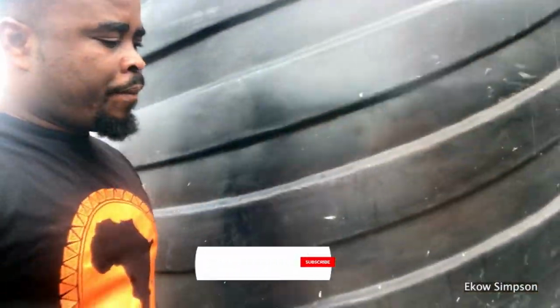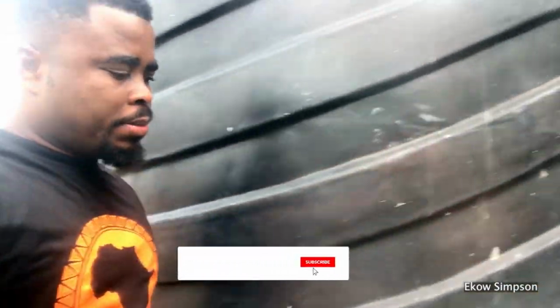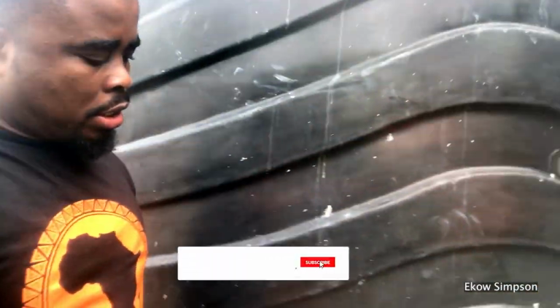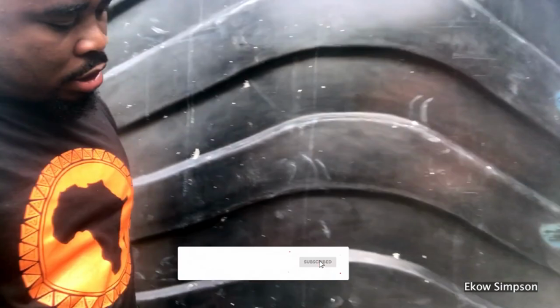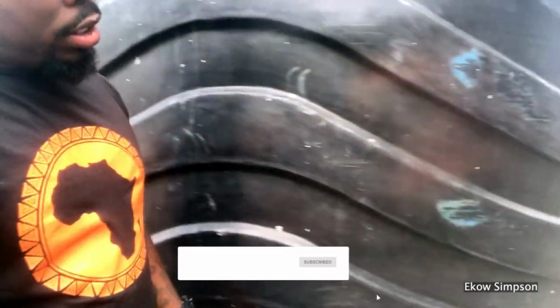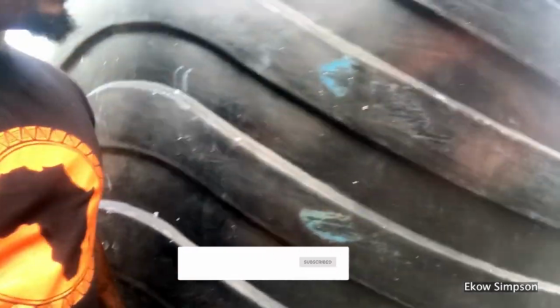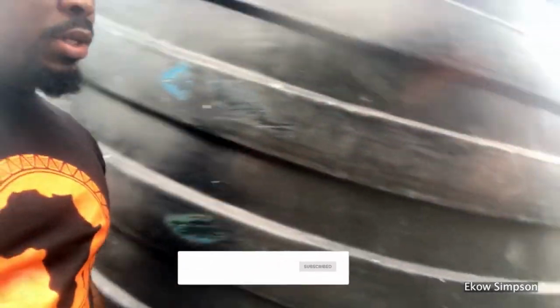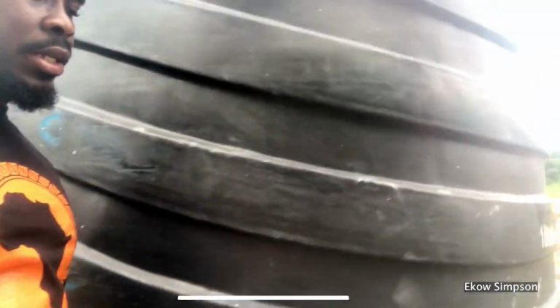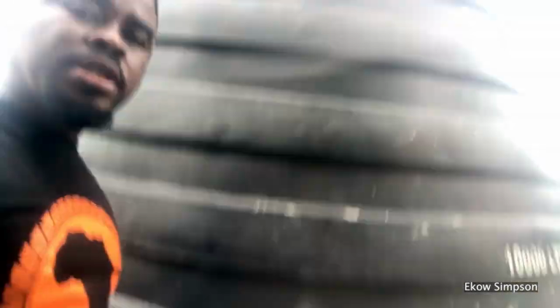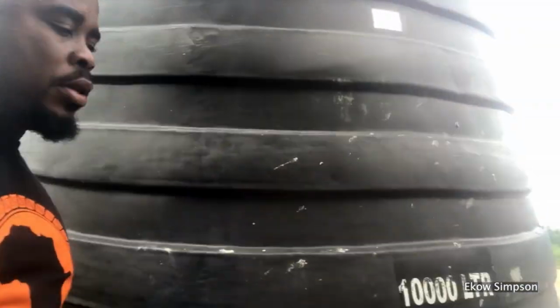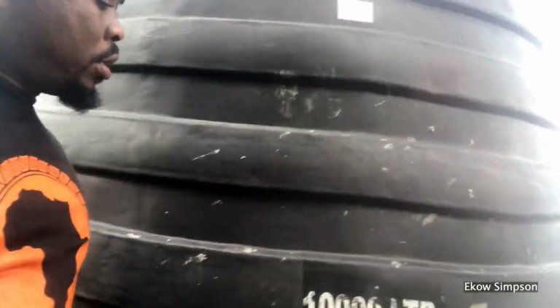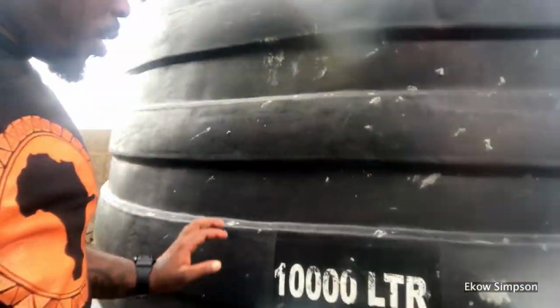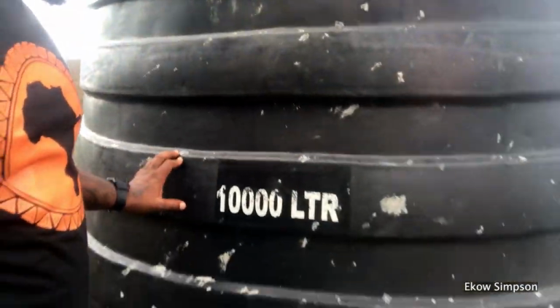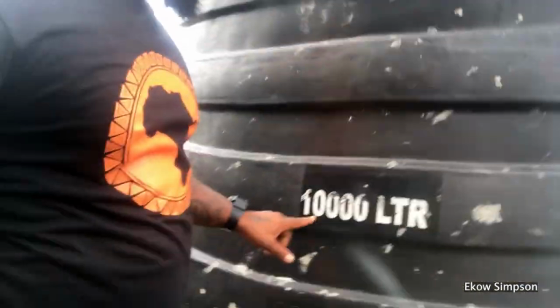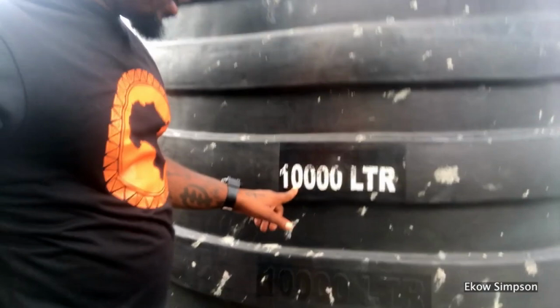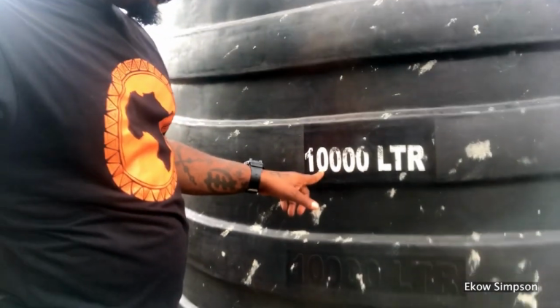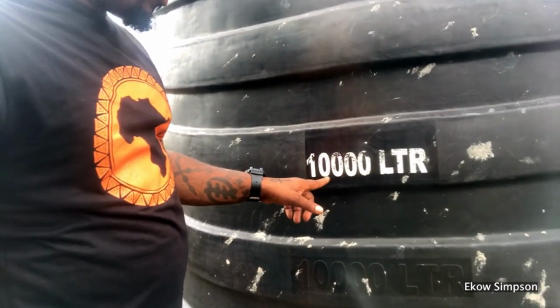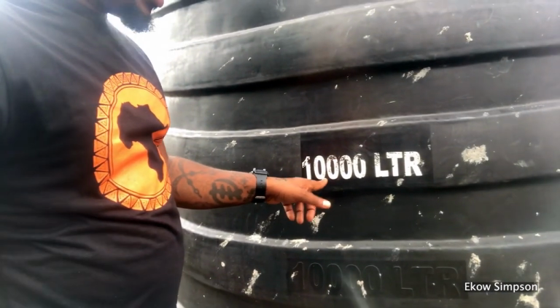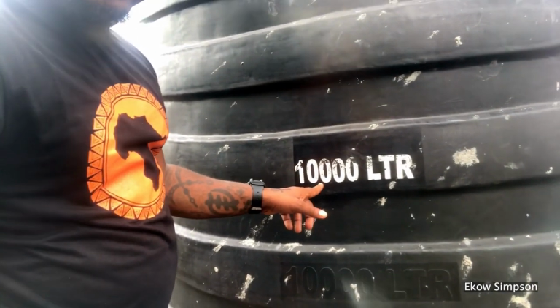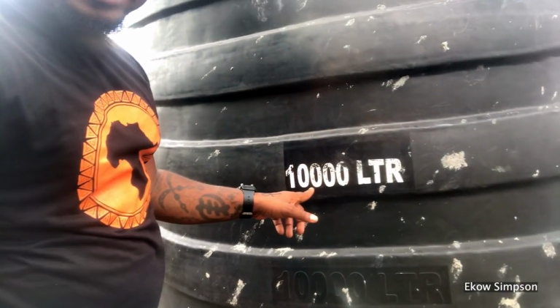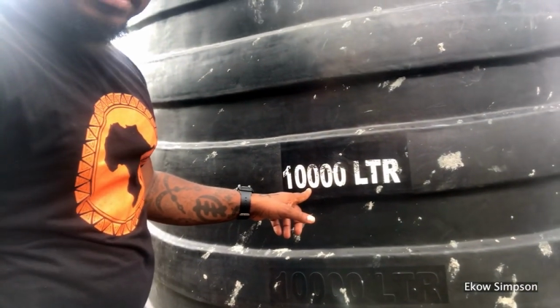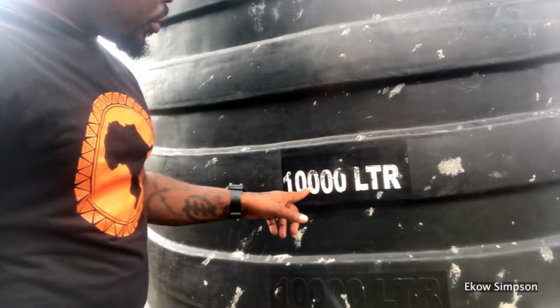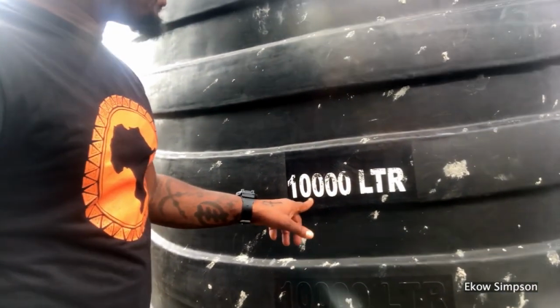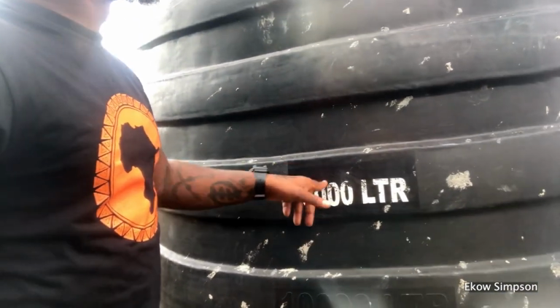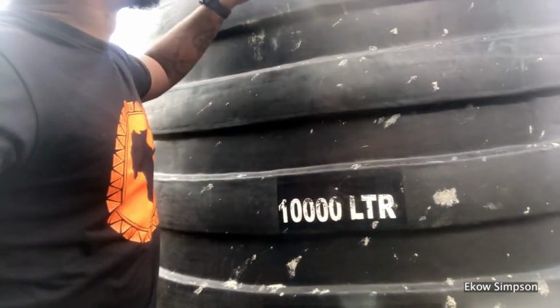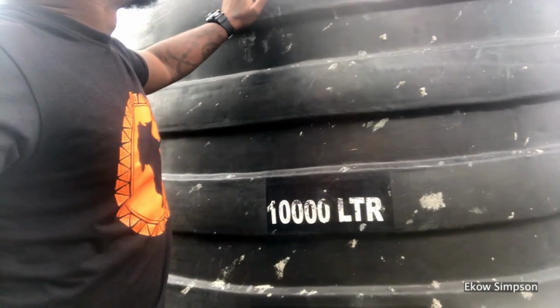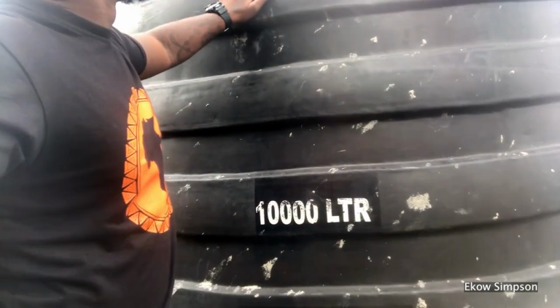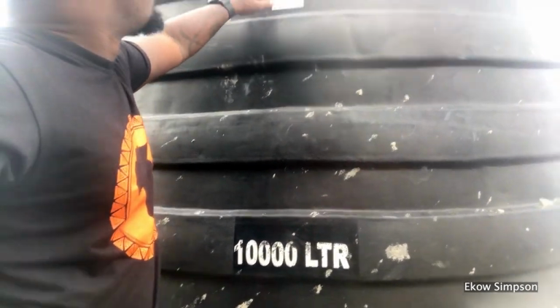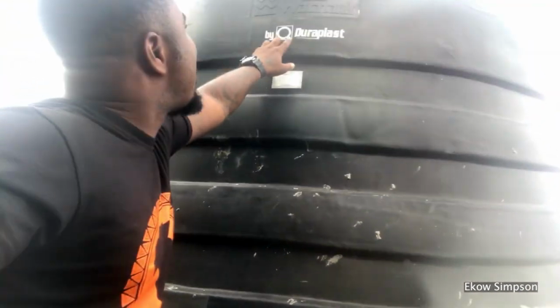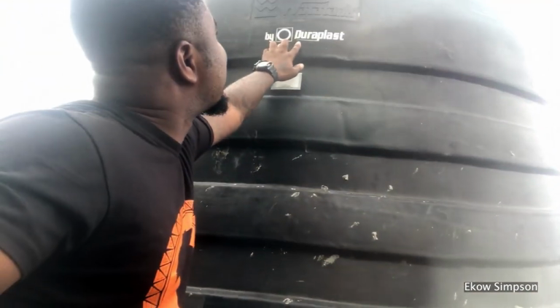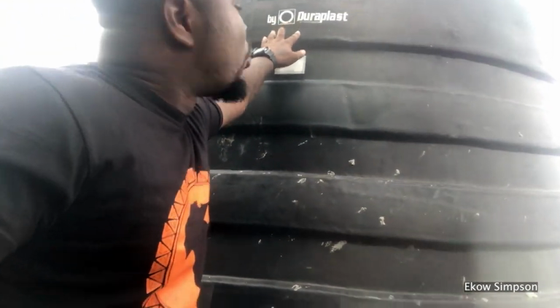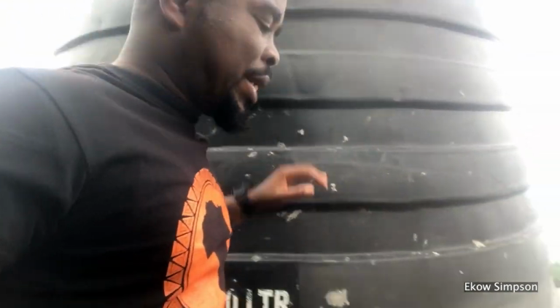So it's in shadow, let me show you here — the size. Ten thousand liters. So this is a 10,000-liter Duraplast water tank.